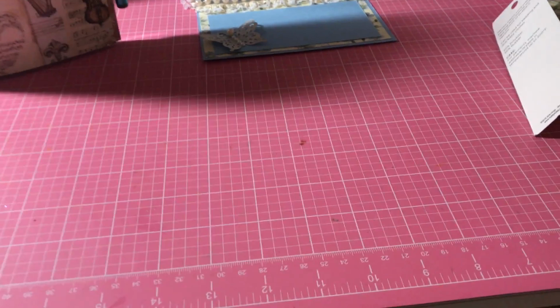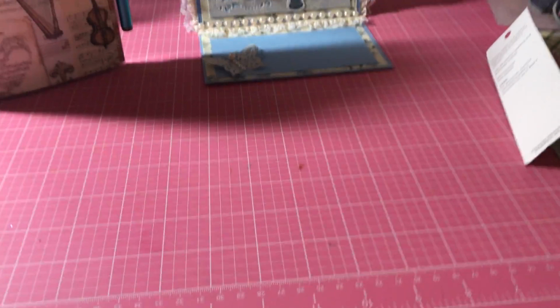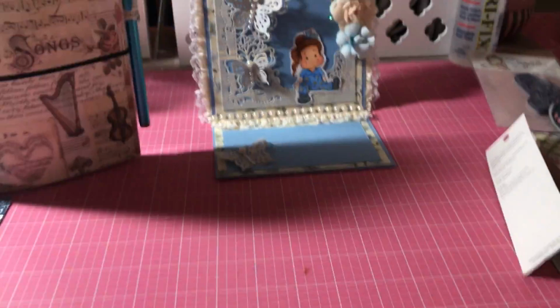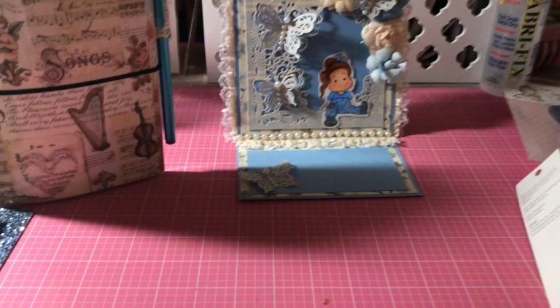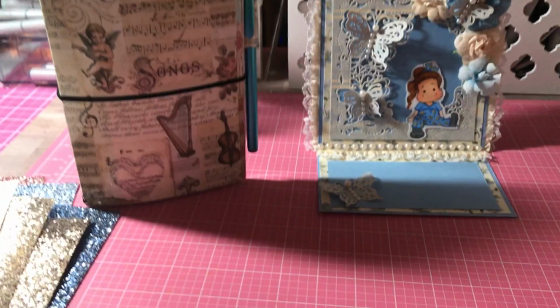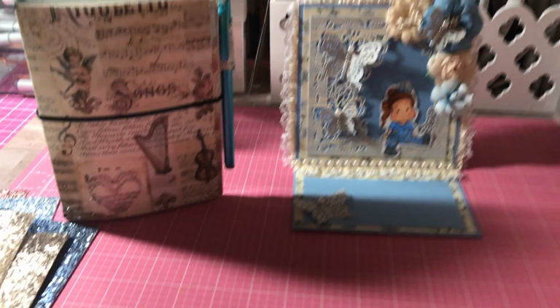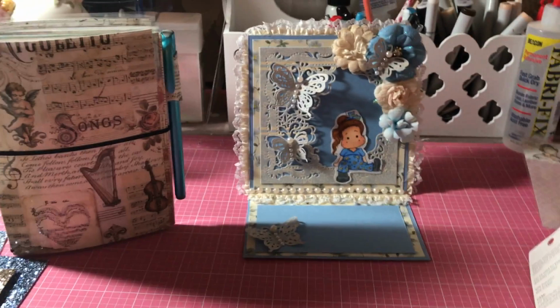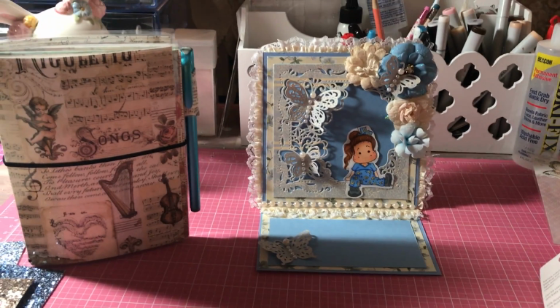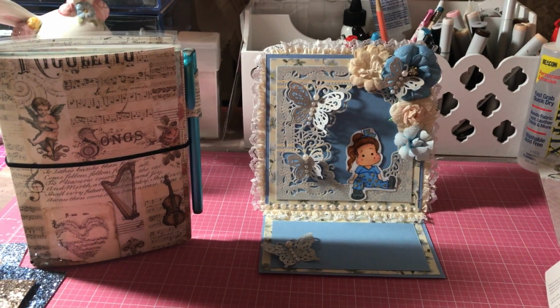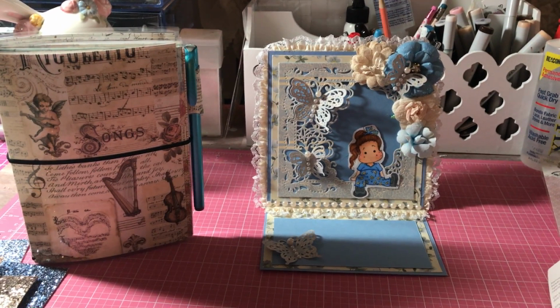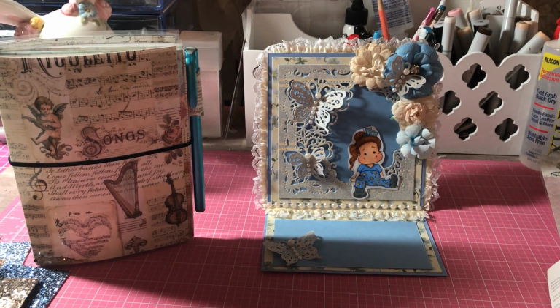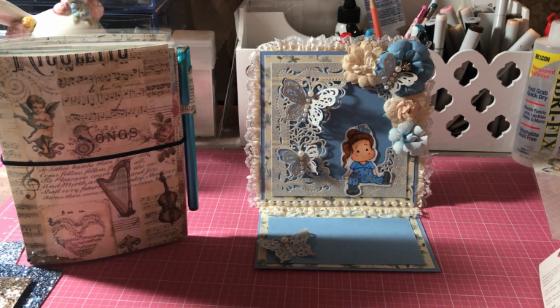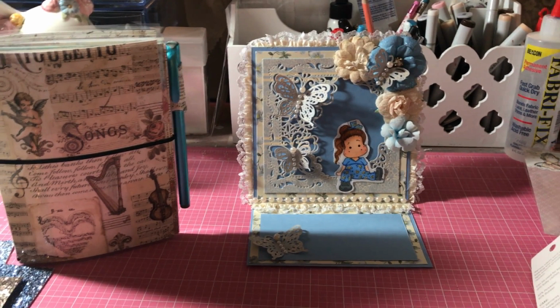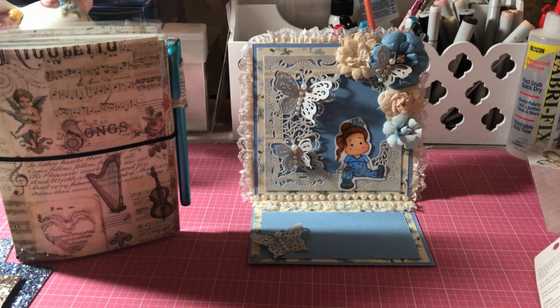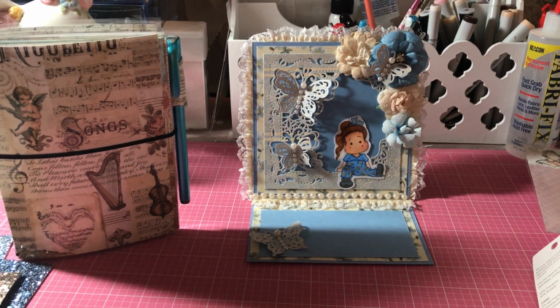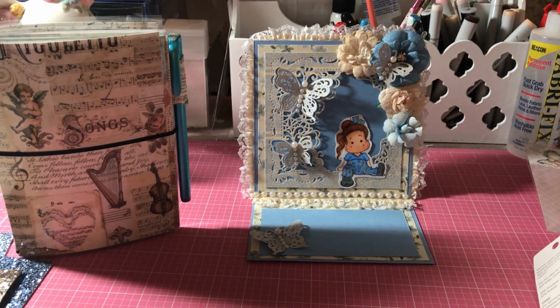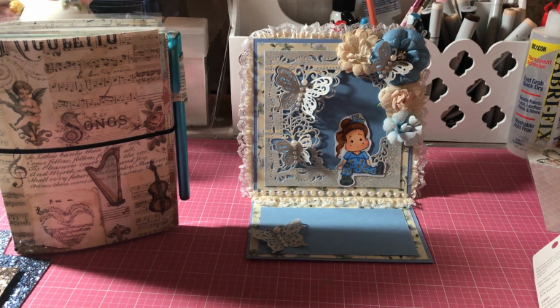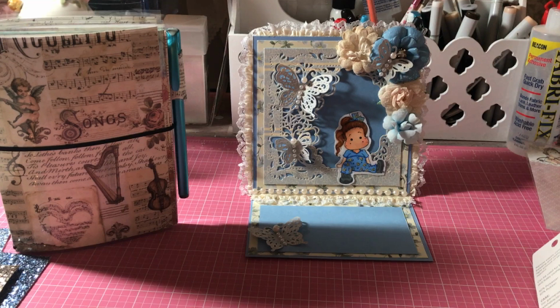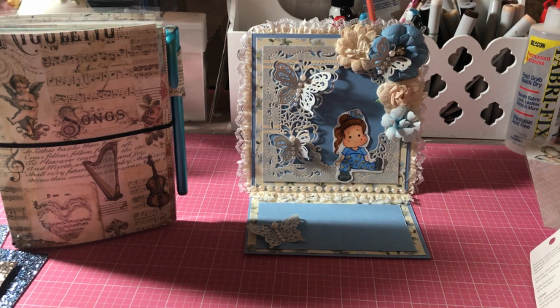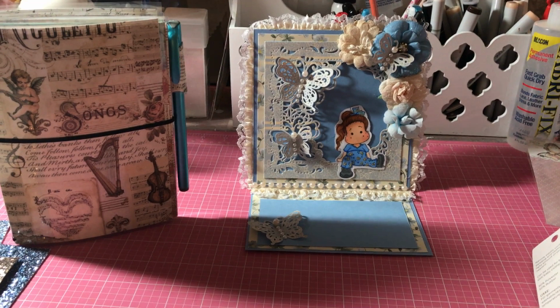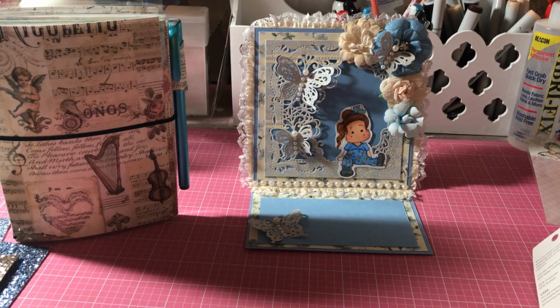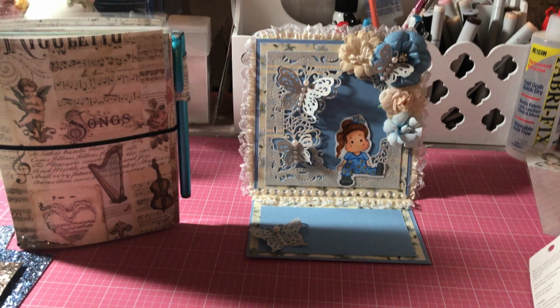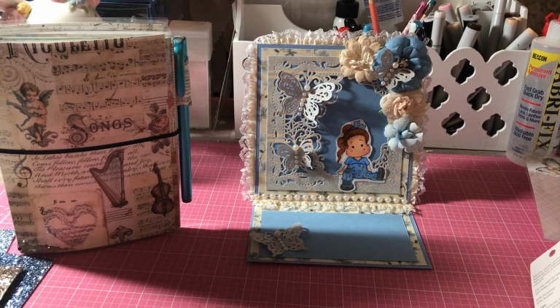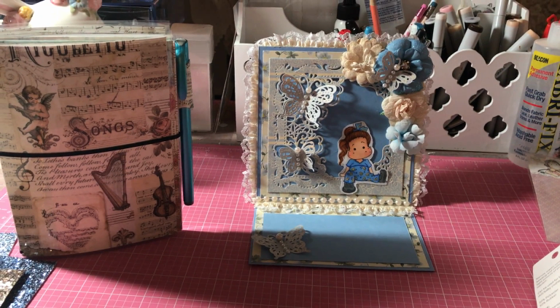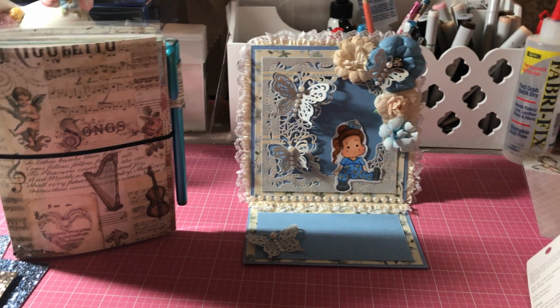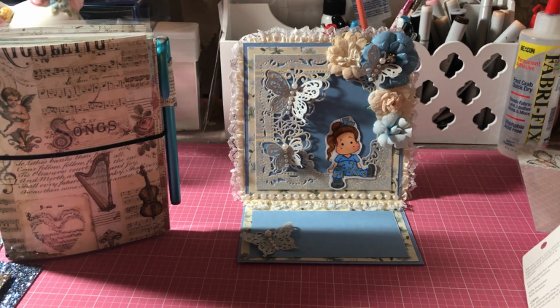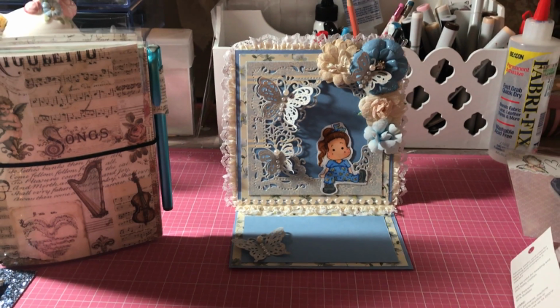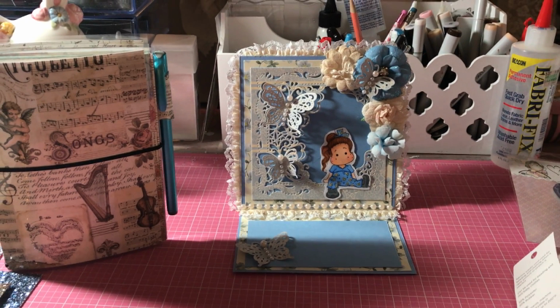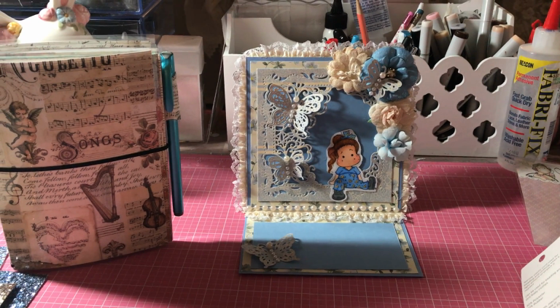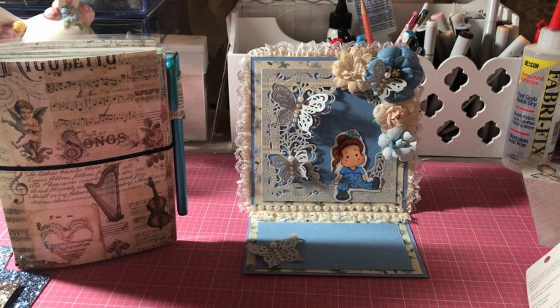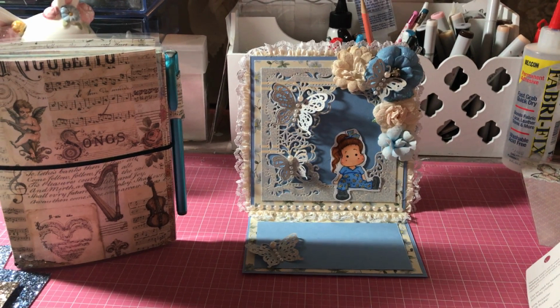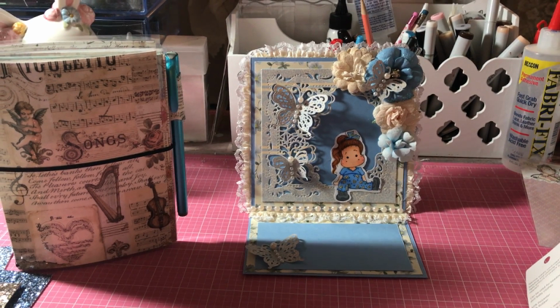So that is my project shares and Hobby Lobby haul for today, guys. Leave a comment, like, and subscribe if you haven't already, and I will see you in the next video. Thanks for watching. Bye.